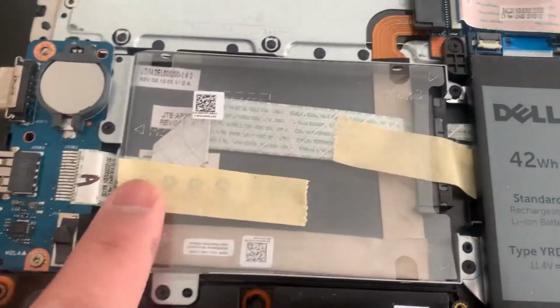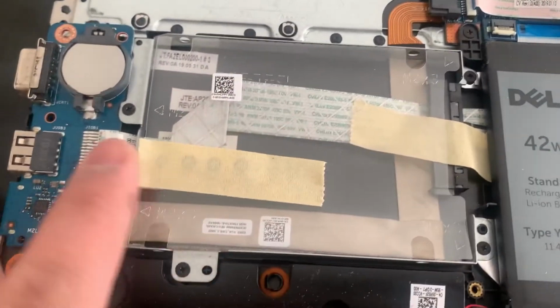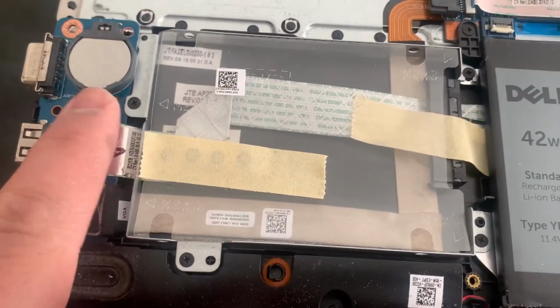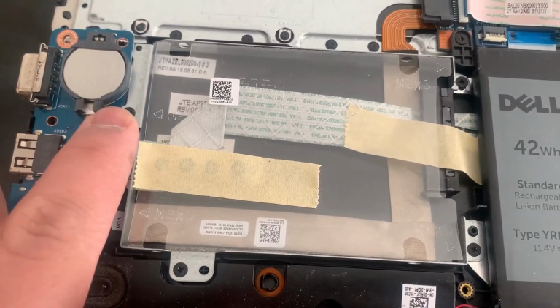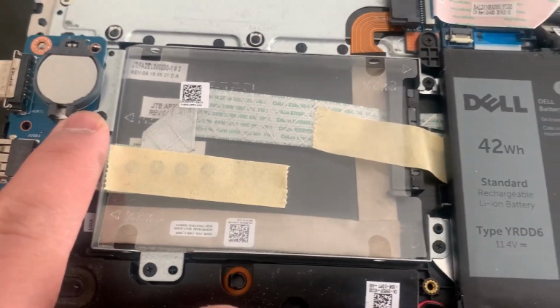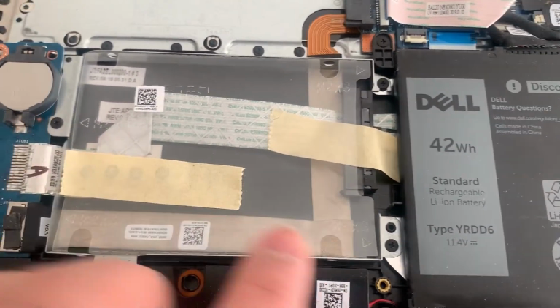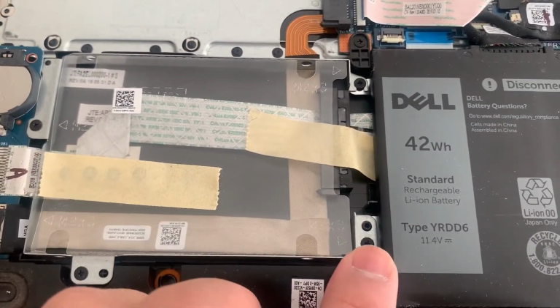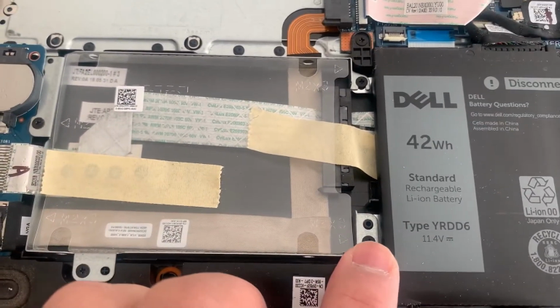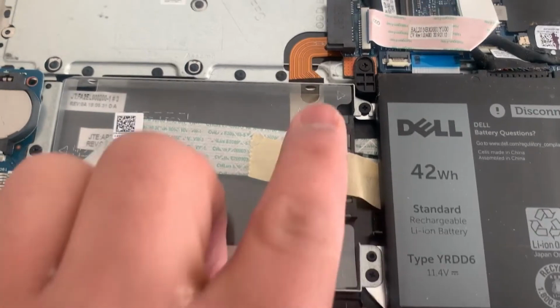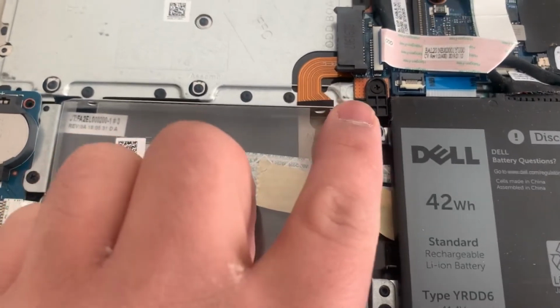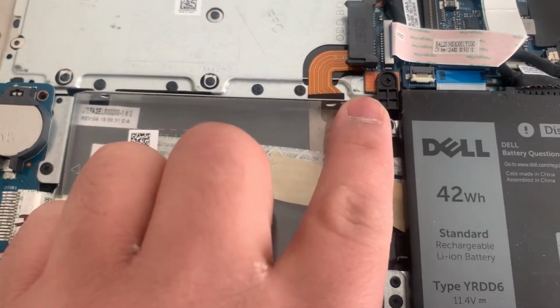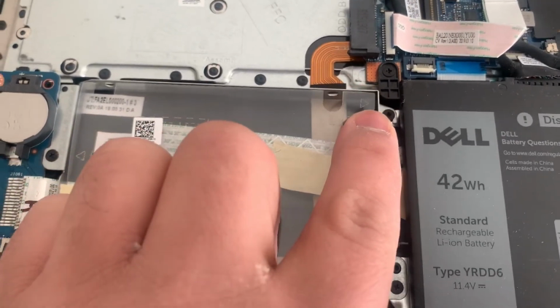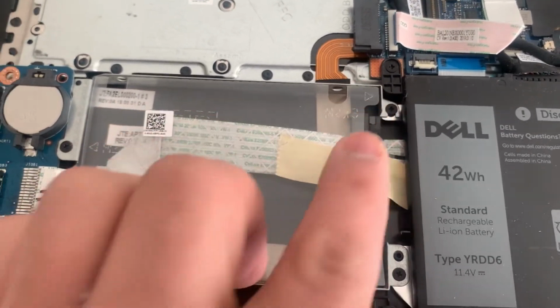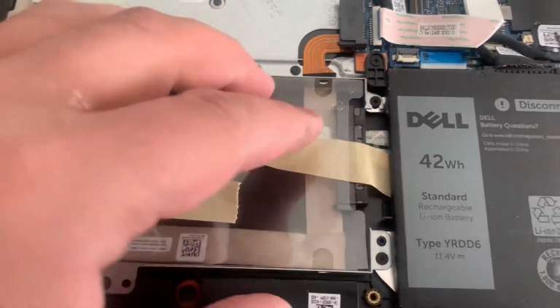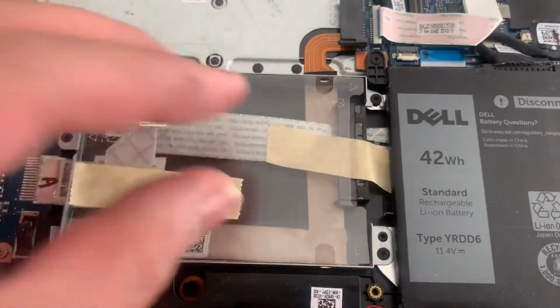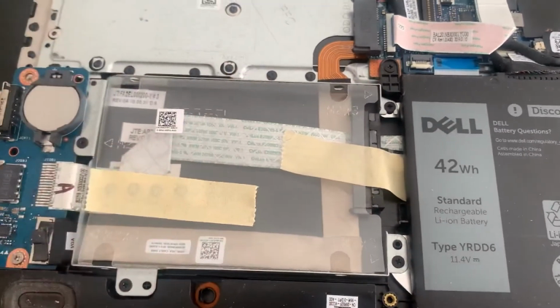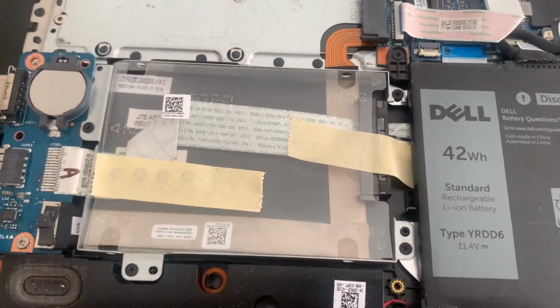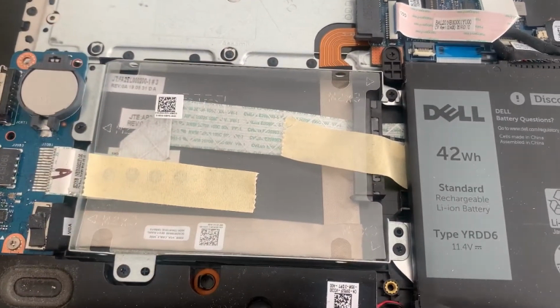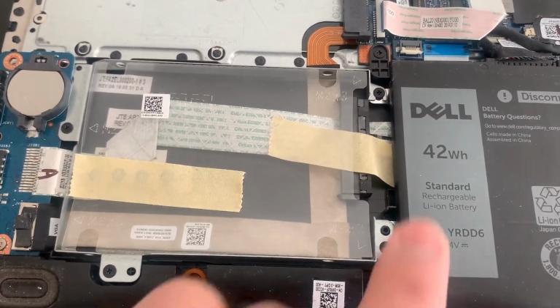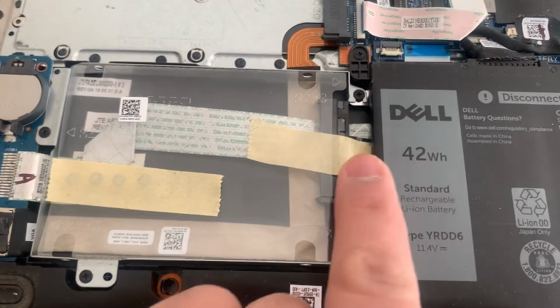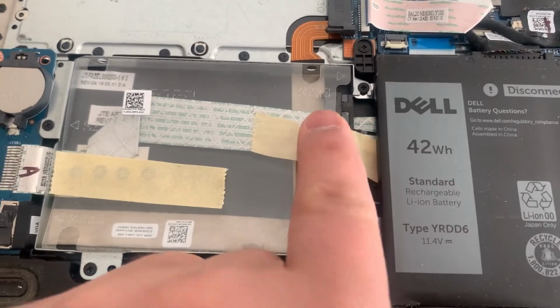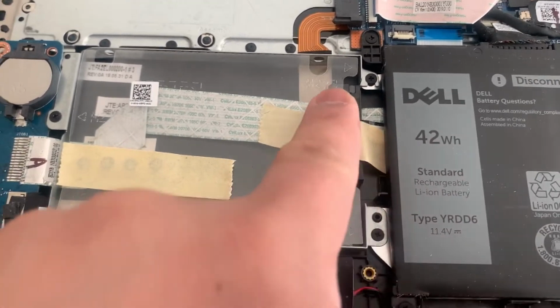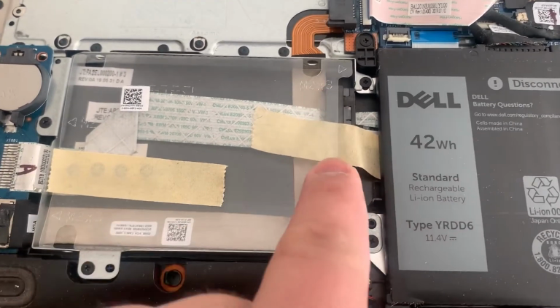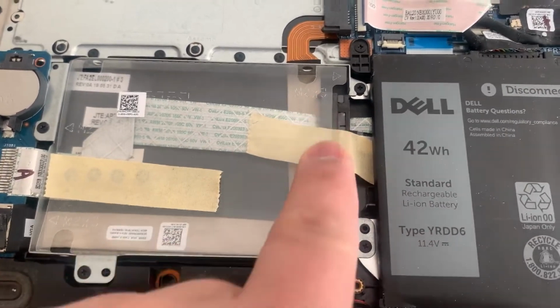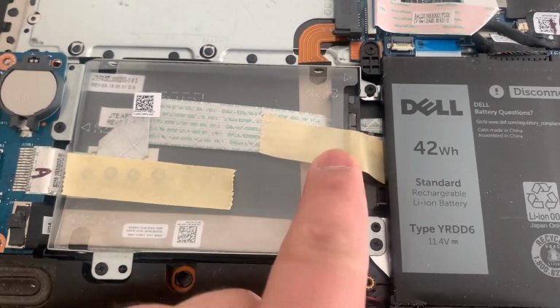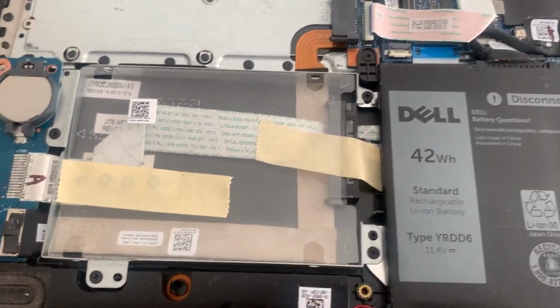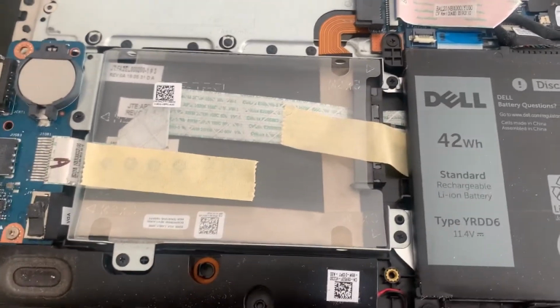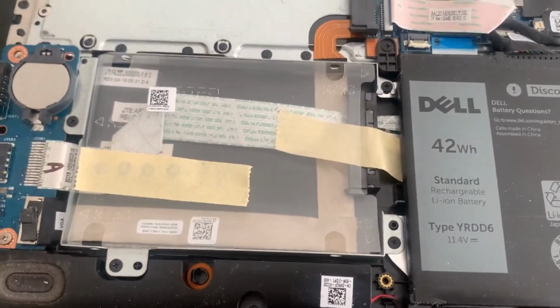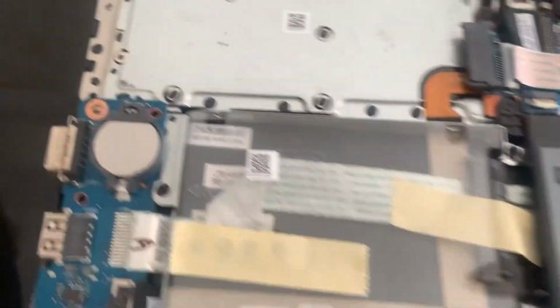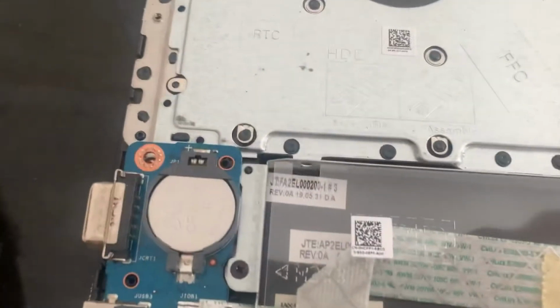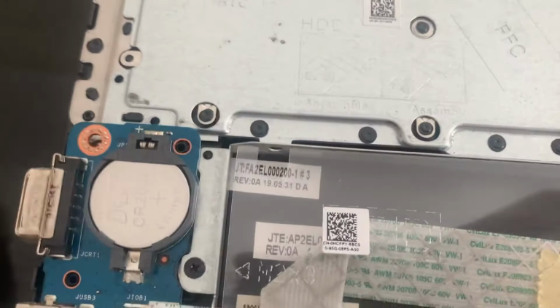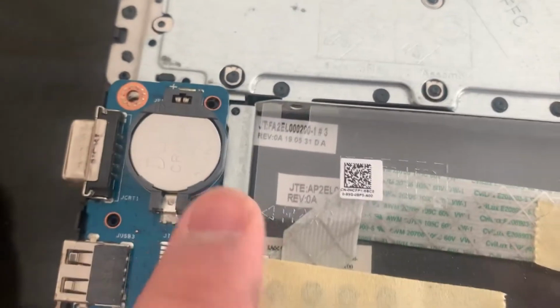You can put an additional hard drive in there. Remove these screws as shown here, and then the caddy just pops out. You can then put a 2.5 inch hard drive or SSD in if you want.